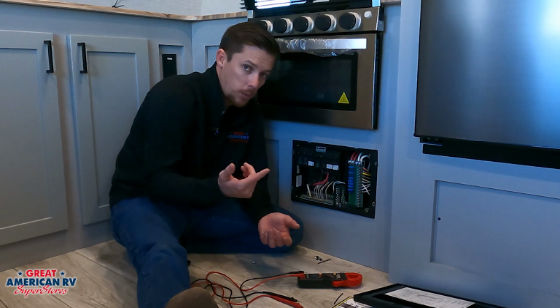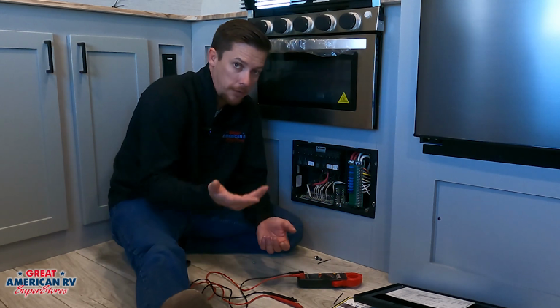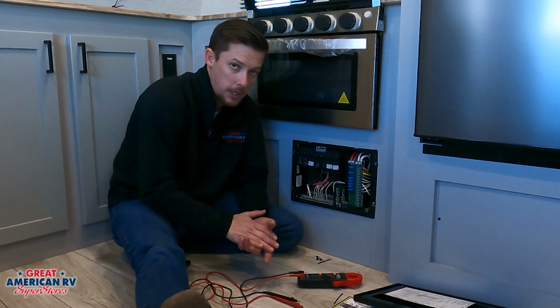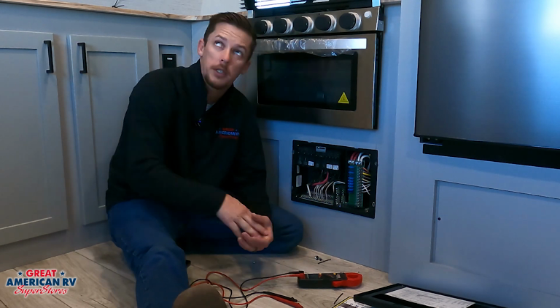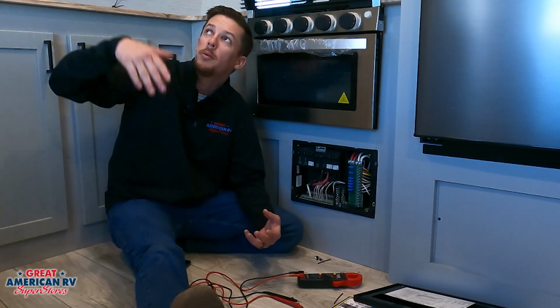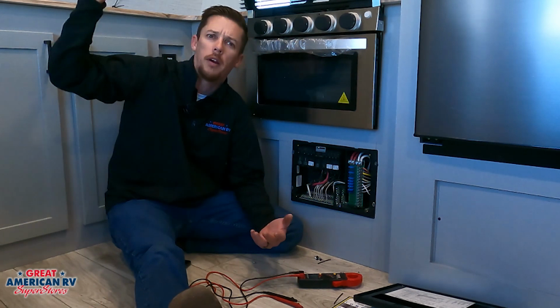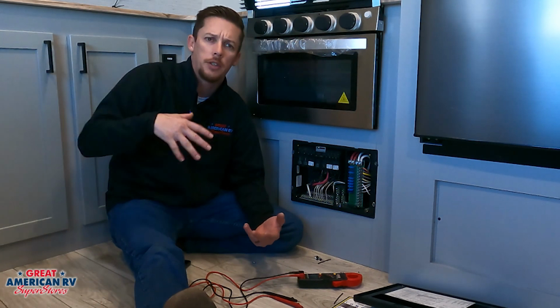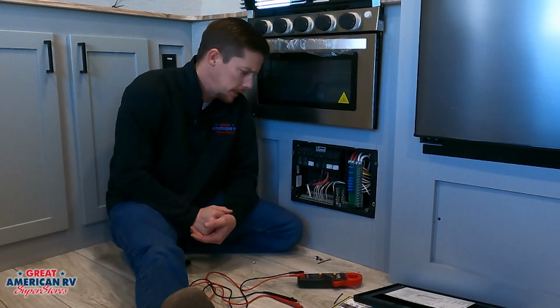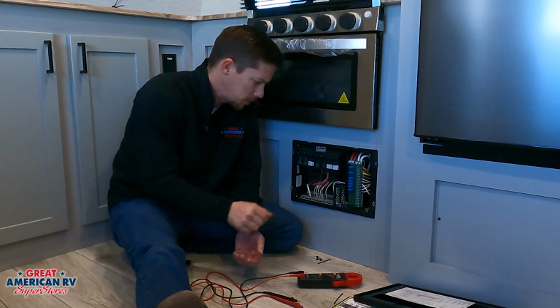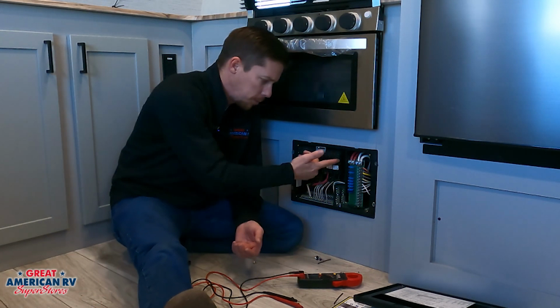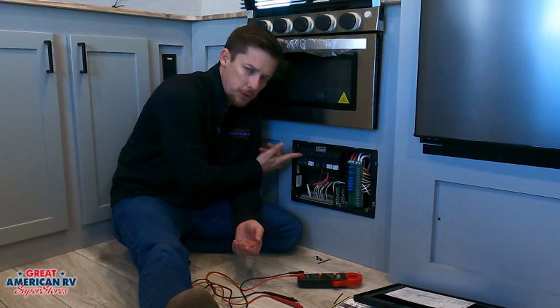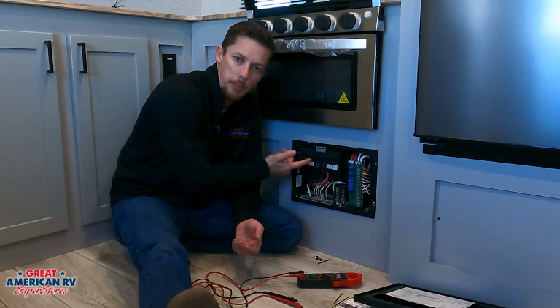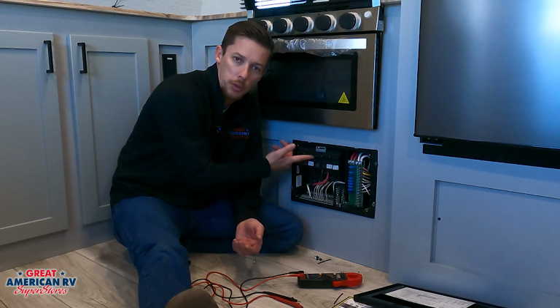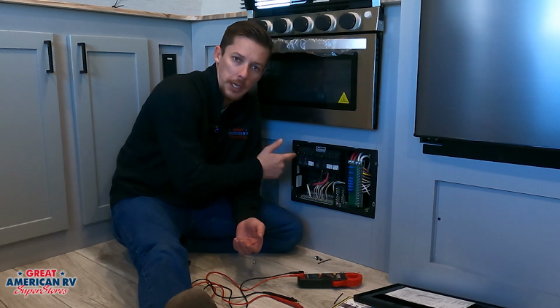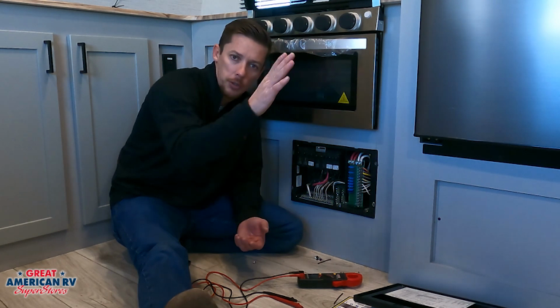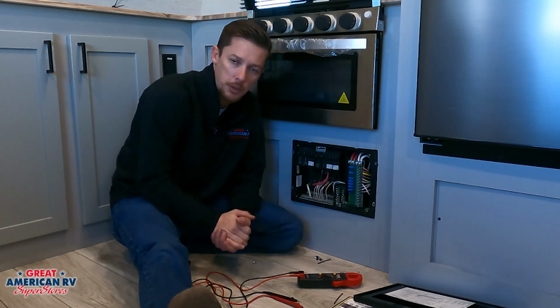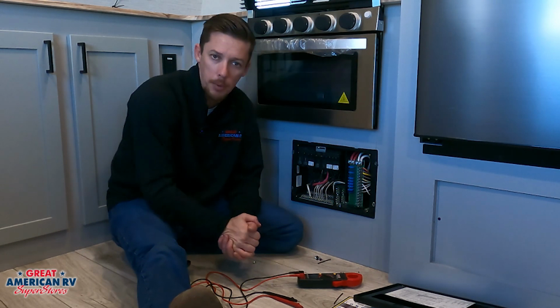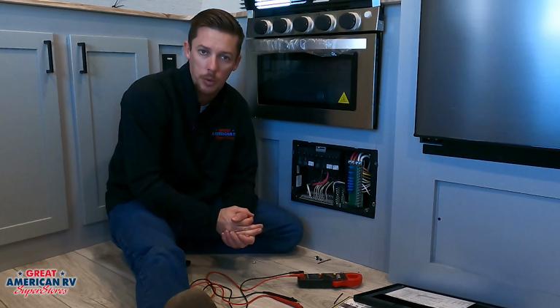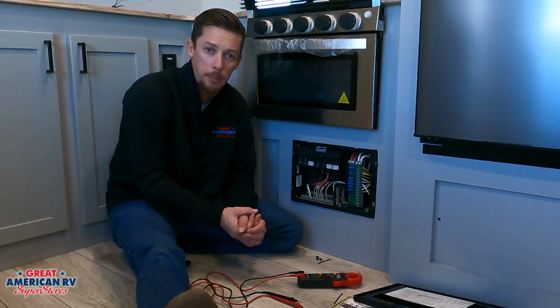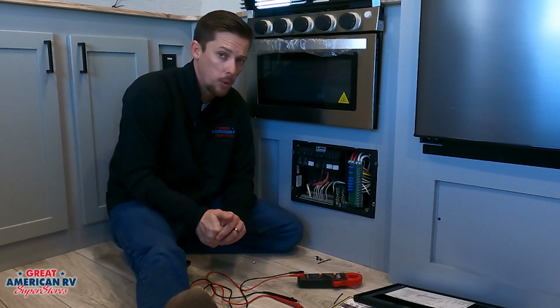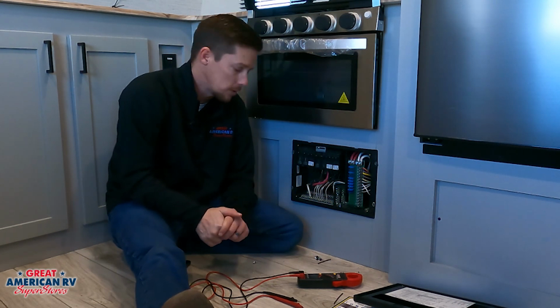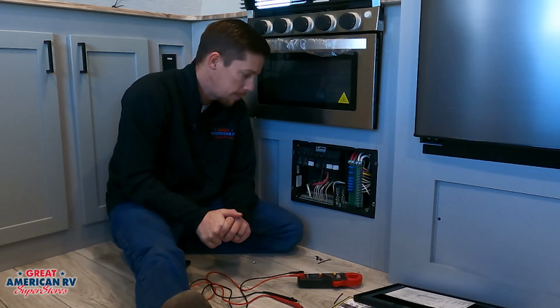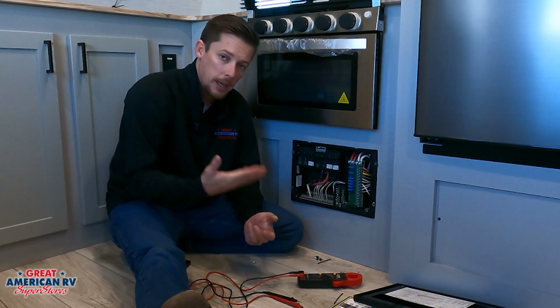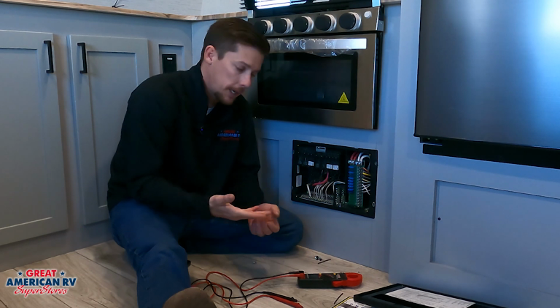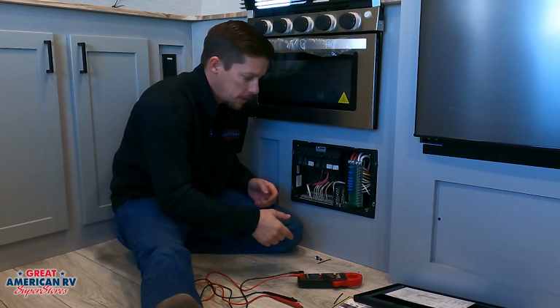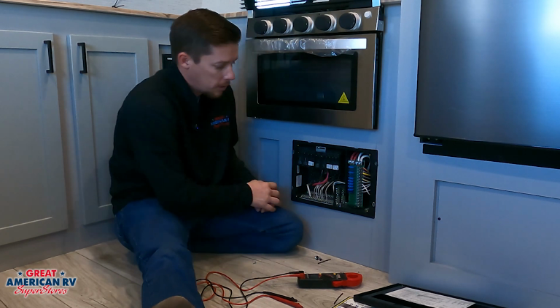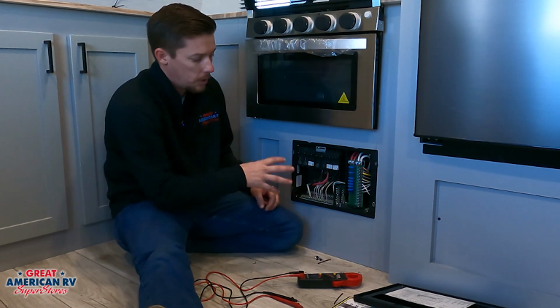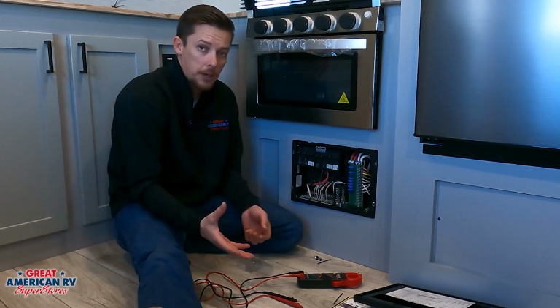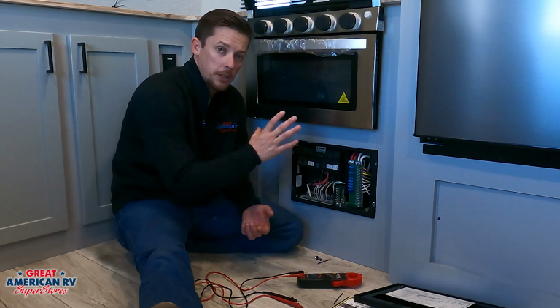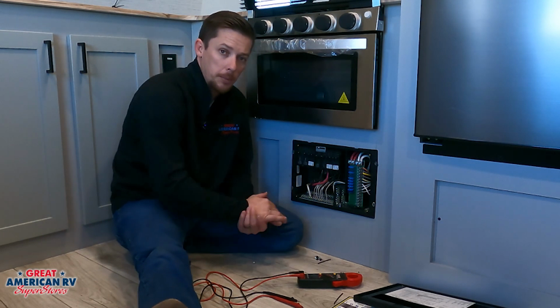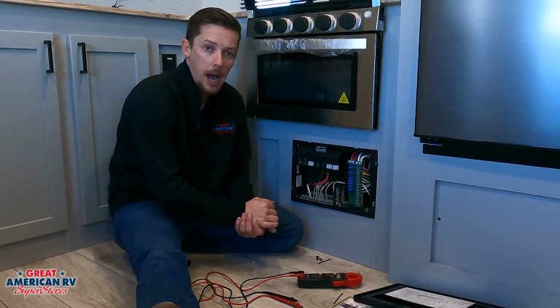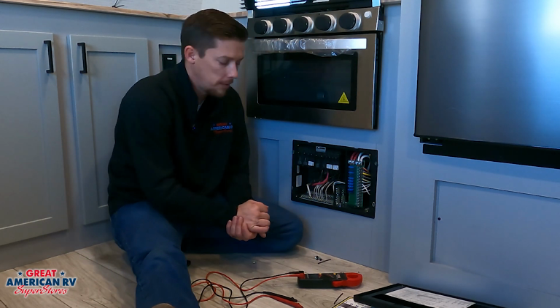So number one, if you notice that your system isn't working — our lights are getting dimmed, so on and so forth — we want to make sure that our breakers are on here. We also want to make sure that our breaker is on at our power pole outside. Now in the case of this particular unit, the converter is going to be behind this.